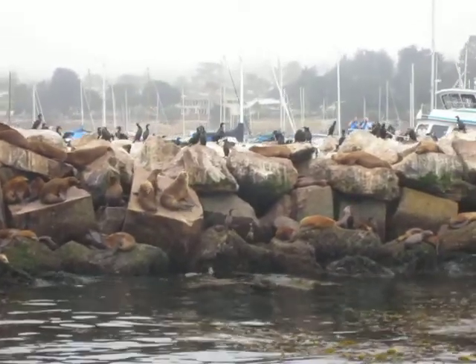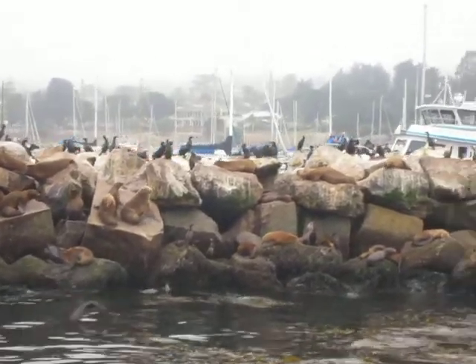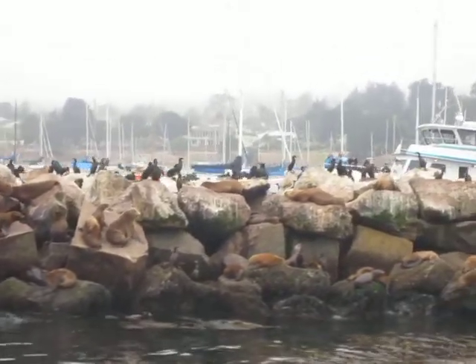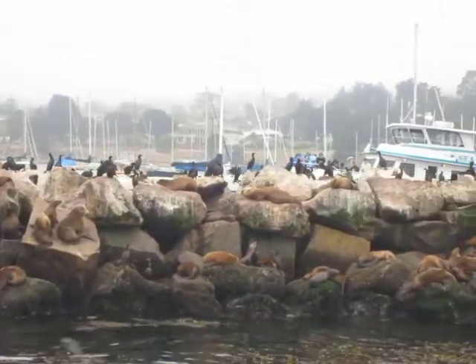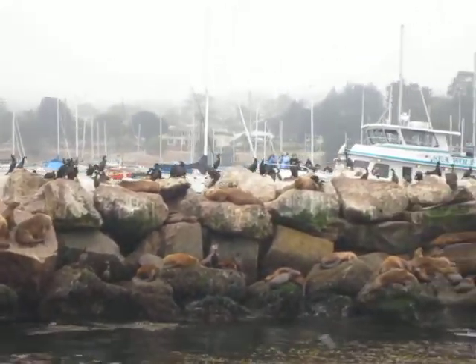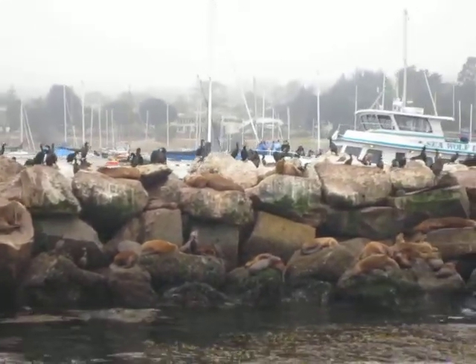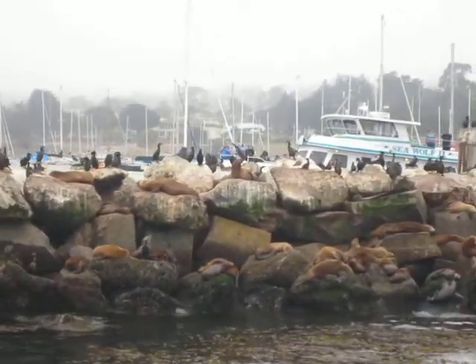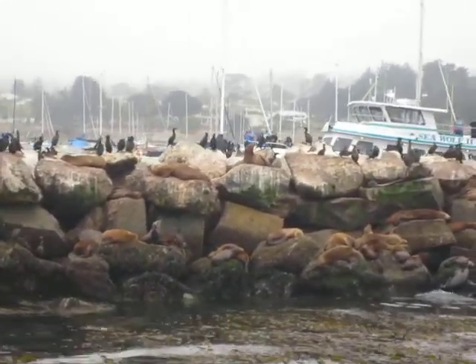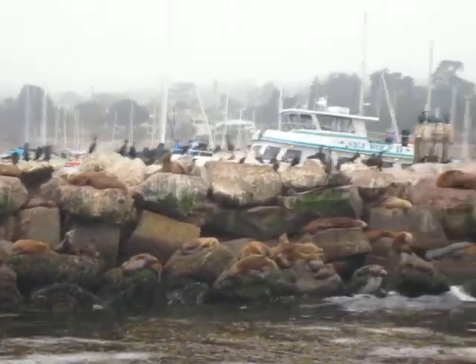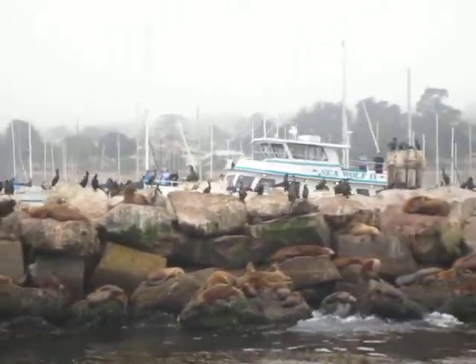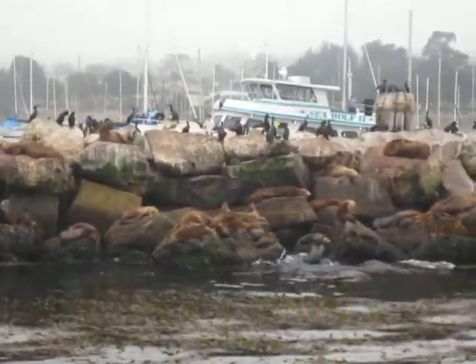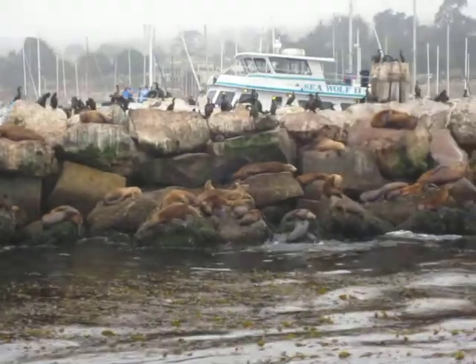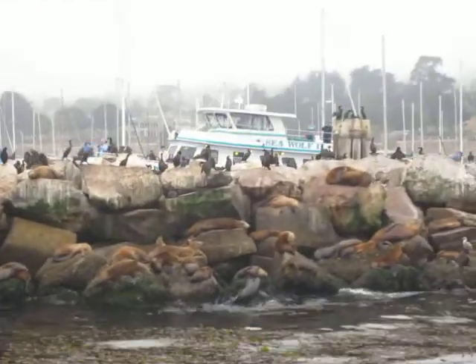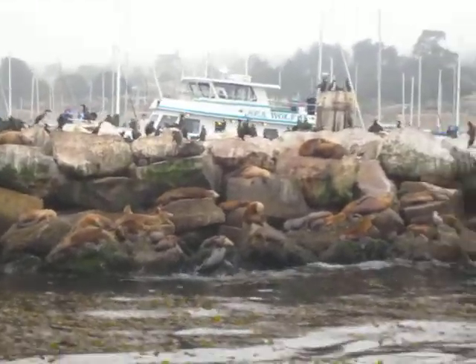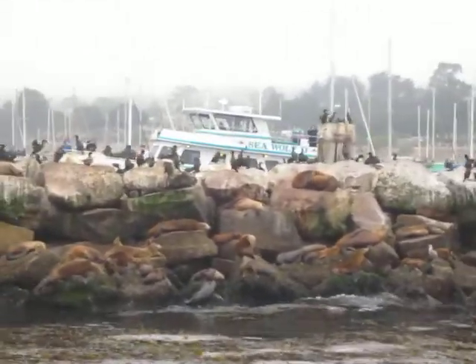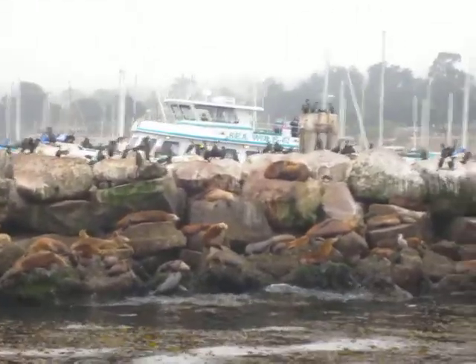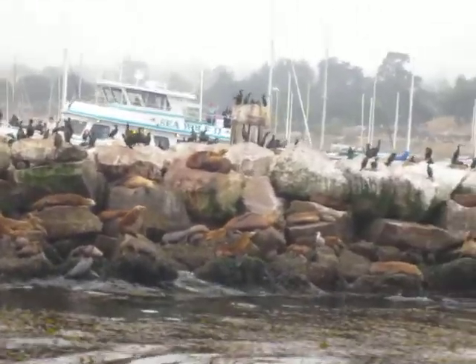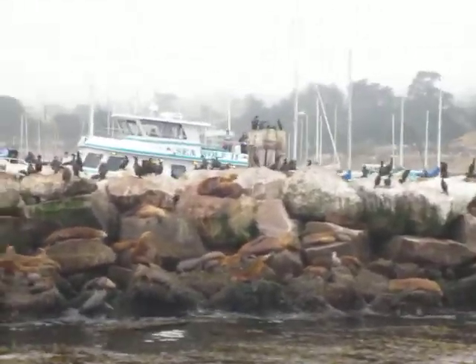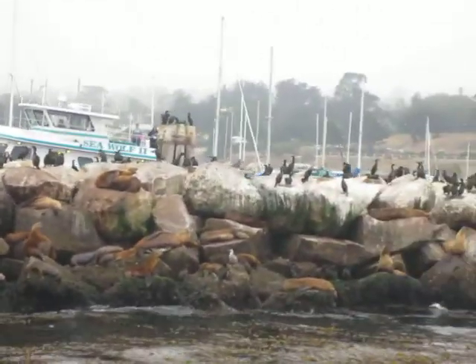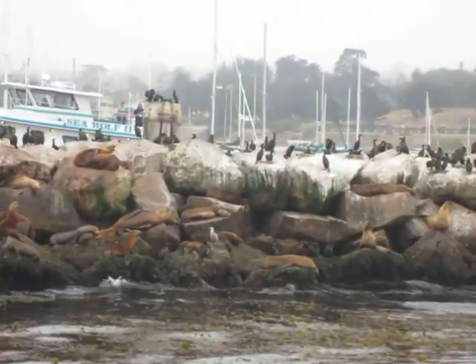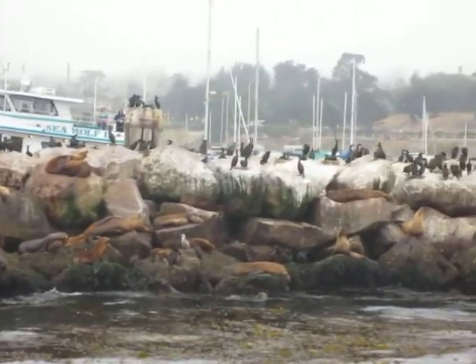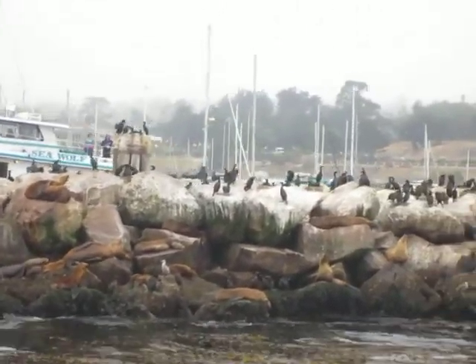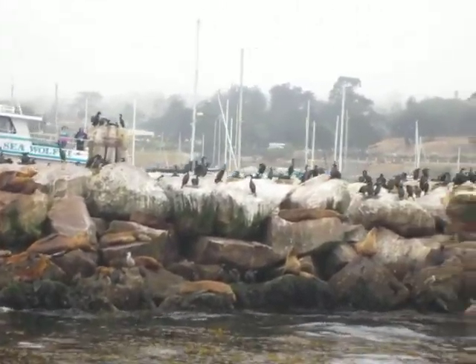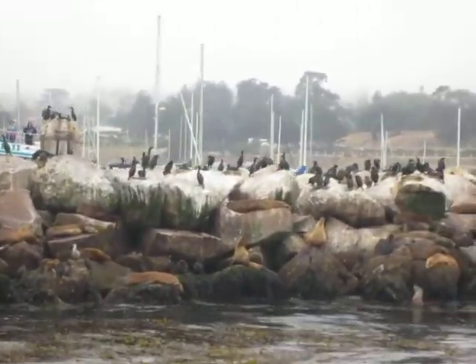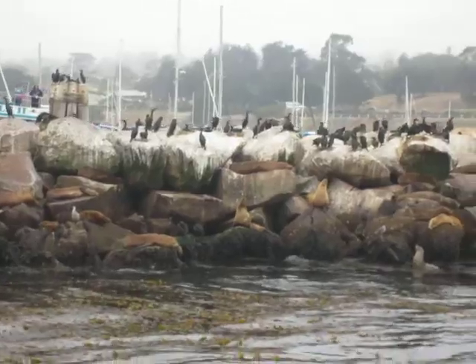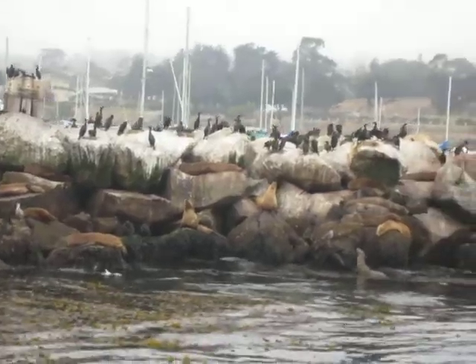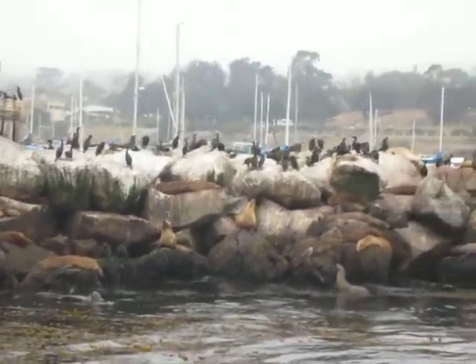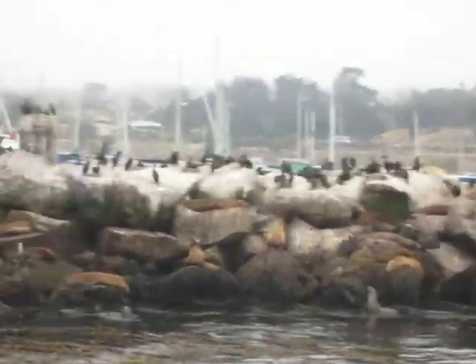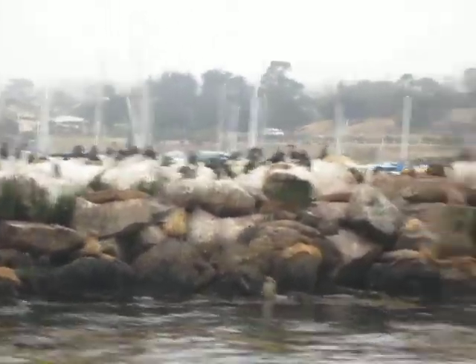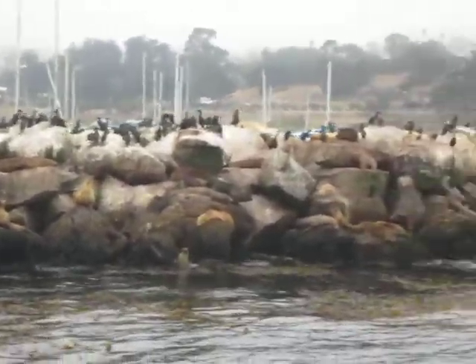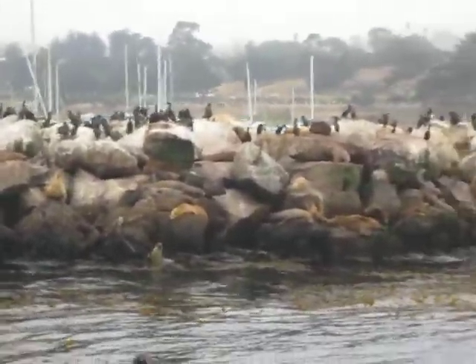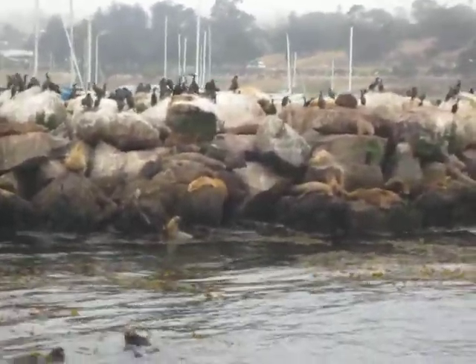And on the left, we have a group of at least three otters right next to the sea lions. So we're going to take a good look at these otters — three of them together on the left side. There are the otters.